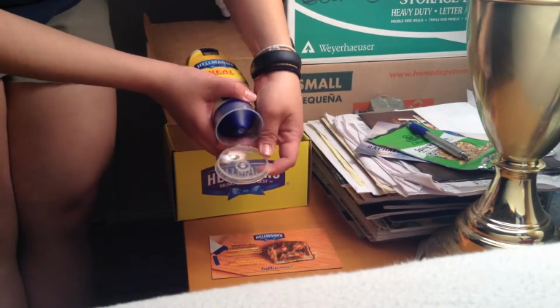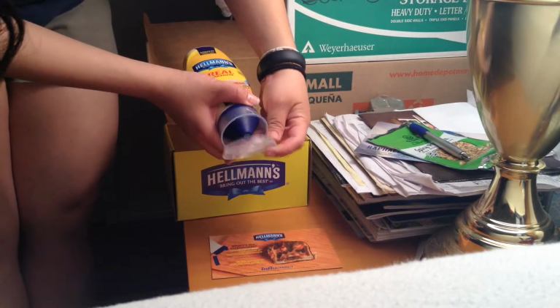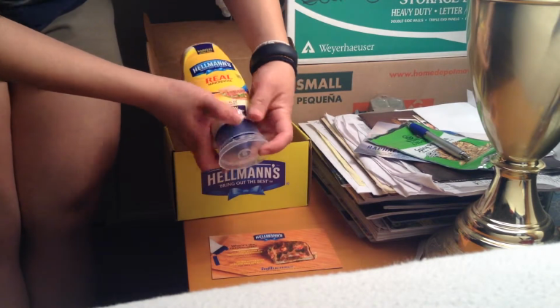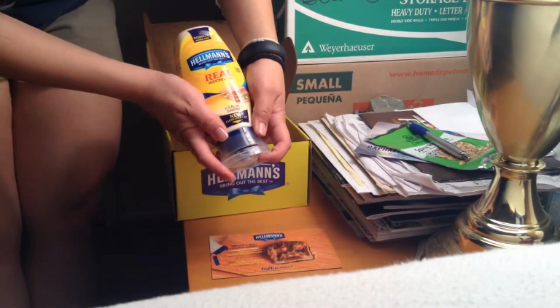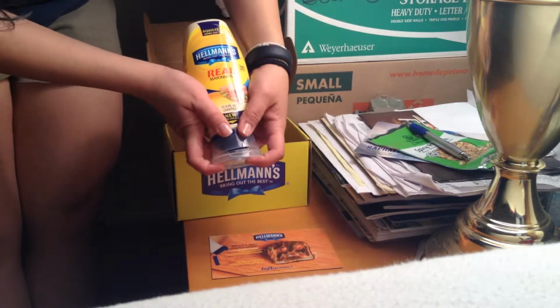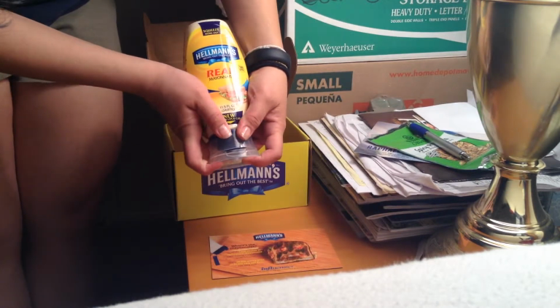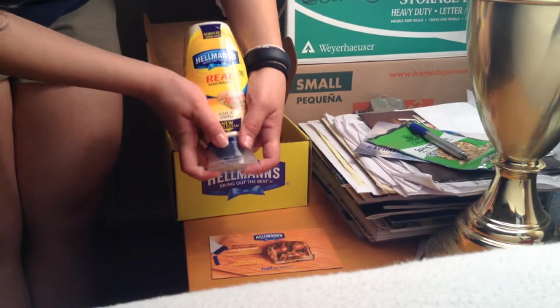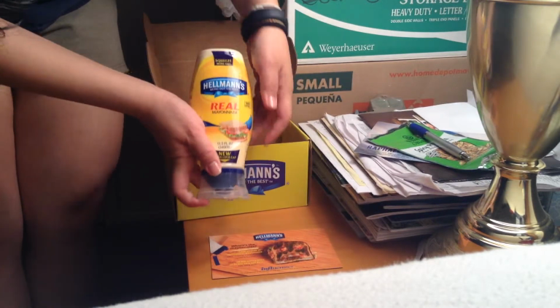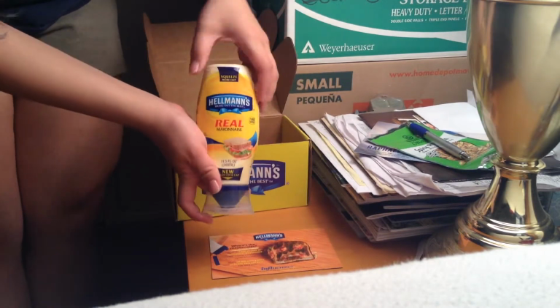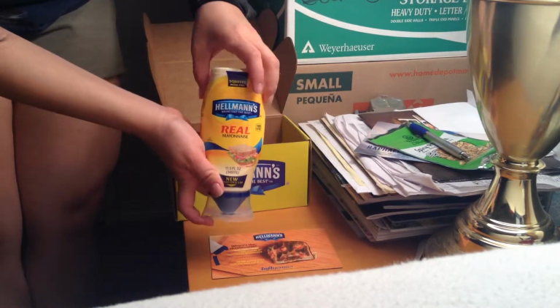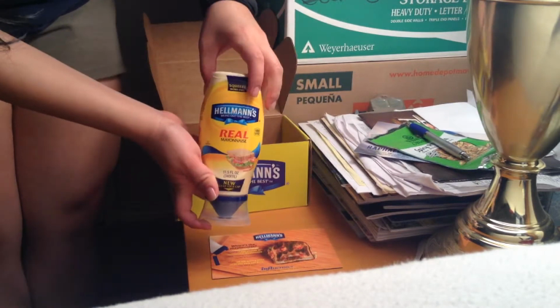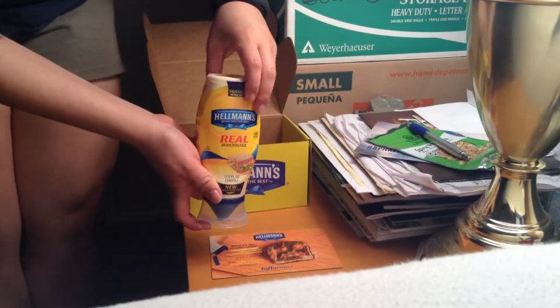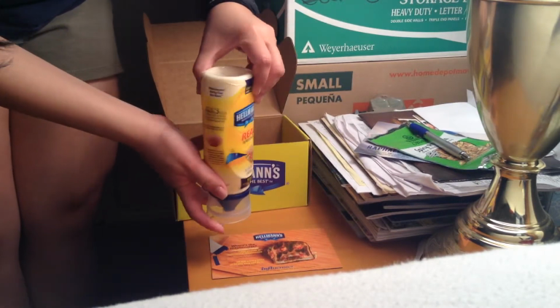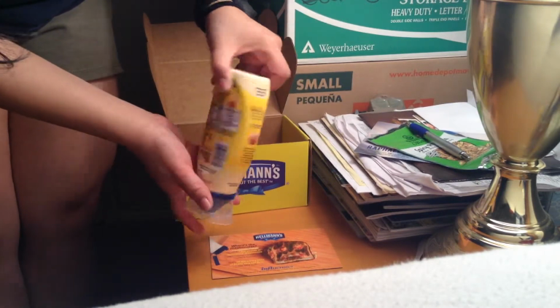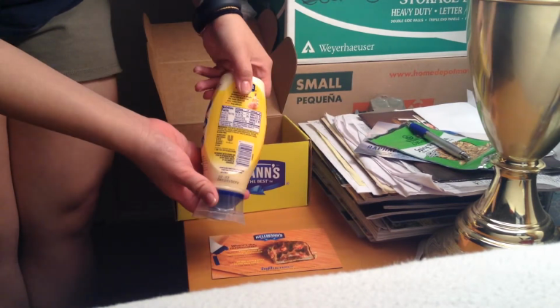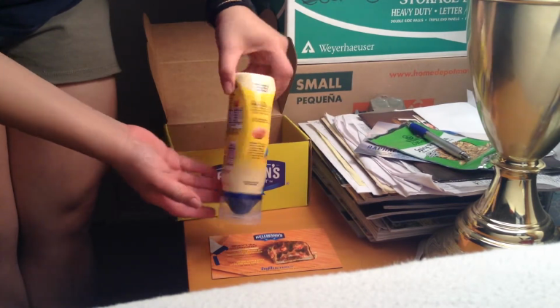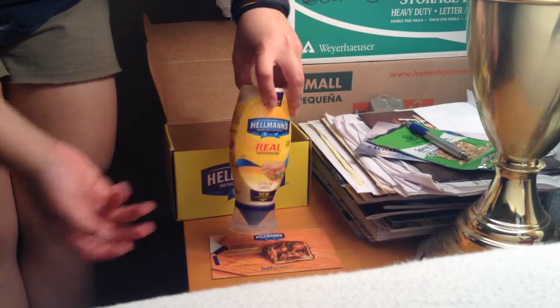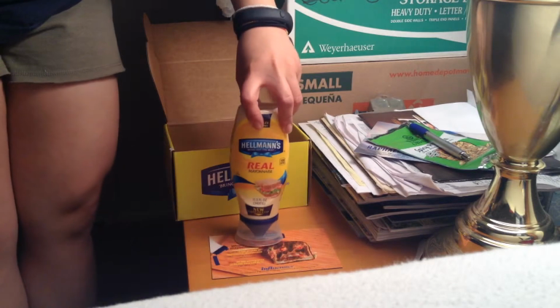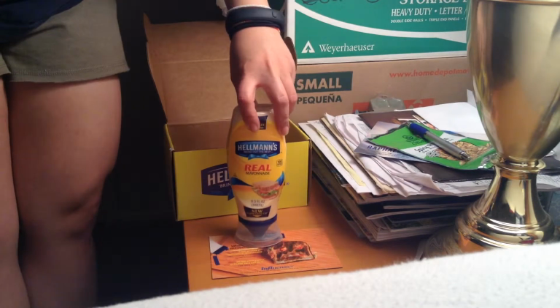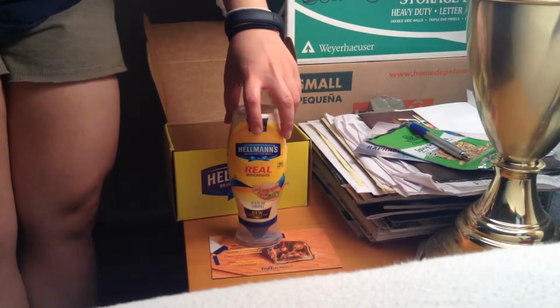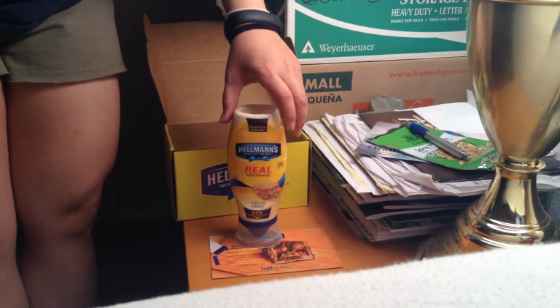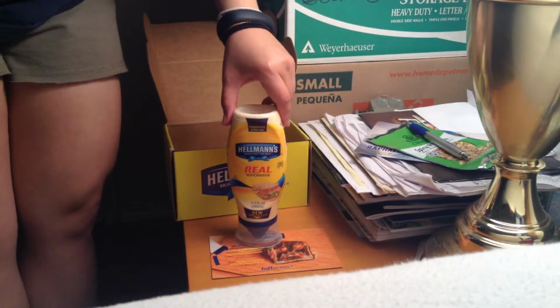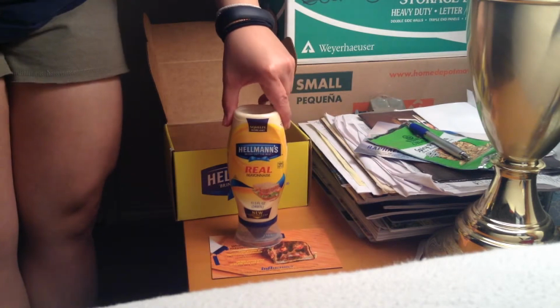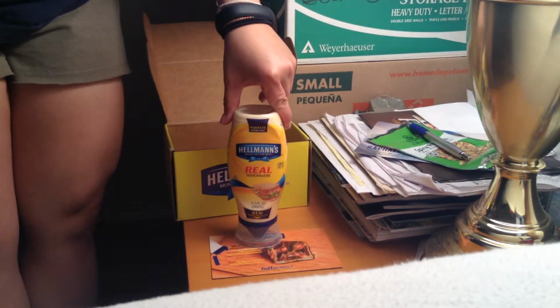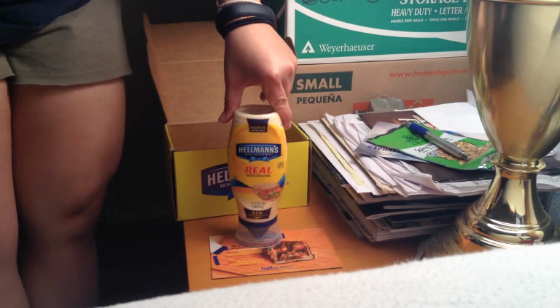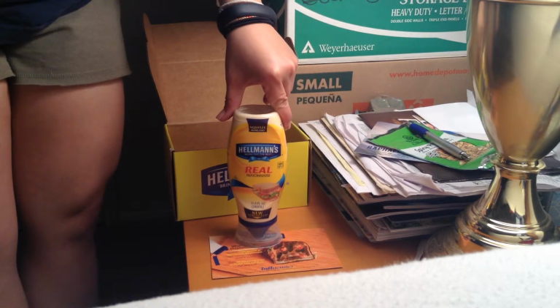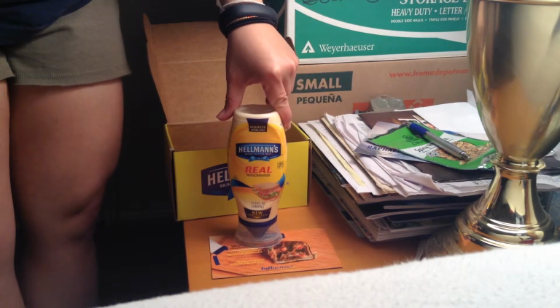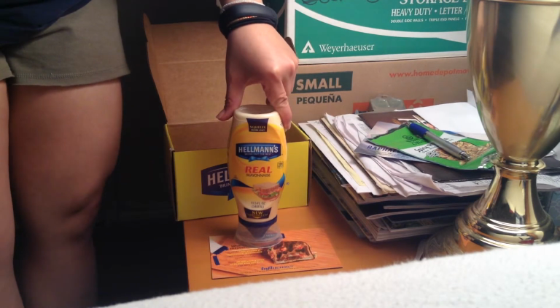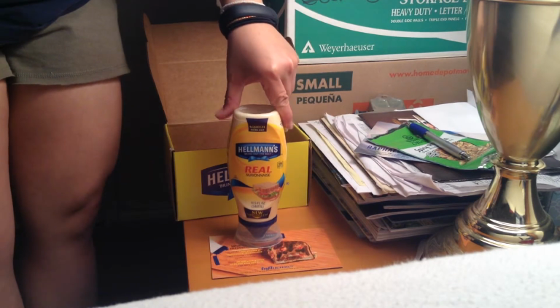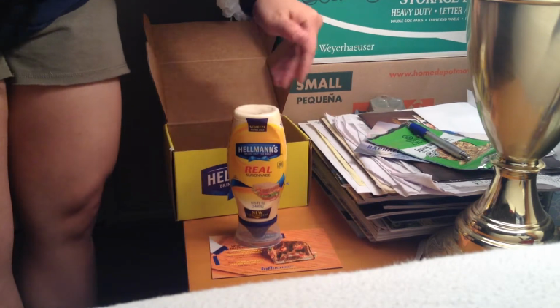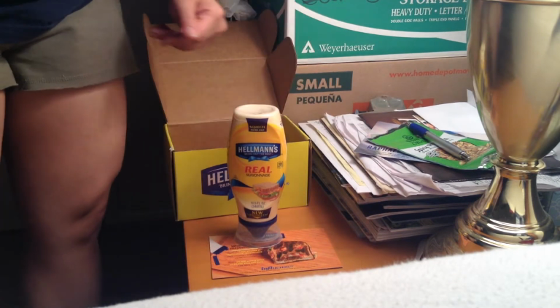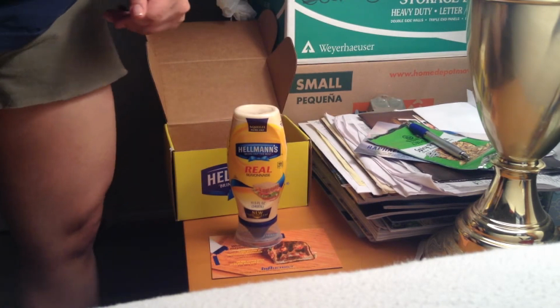Thank you Hellman's, thank you Influenster for the complimentary bottle. I will do a review this month. That's it. Thank you.